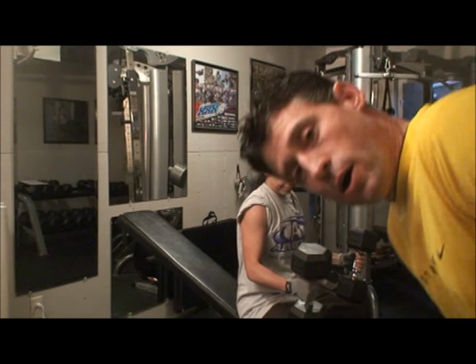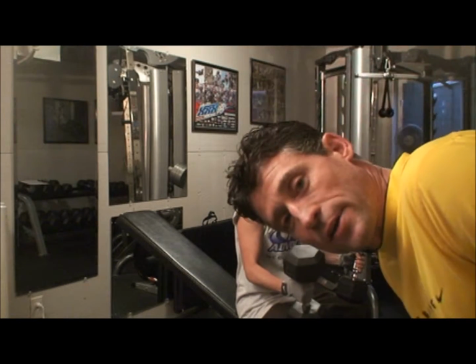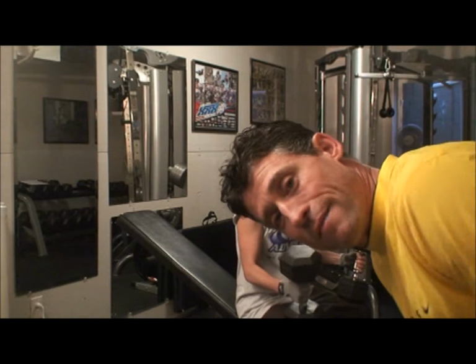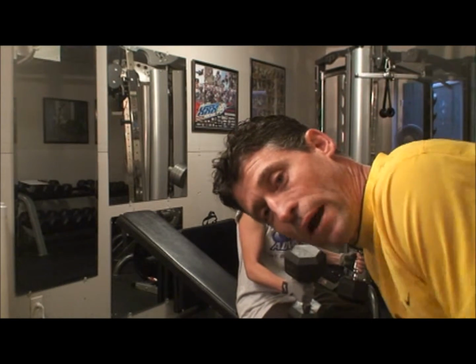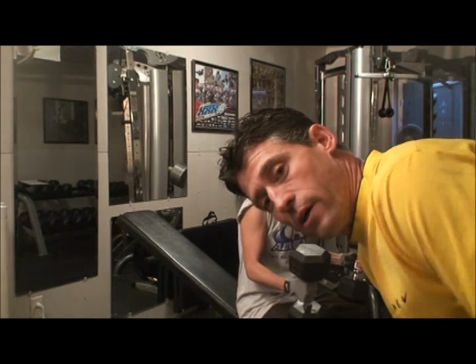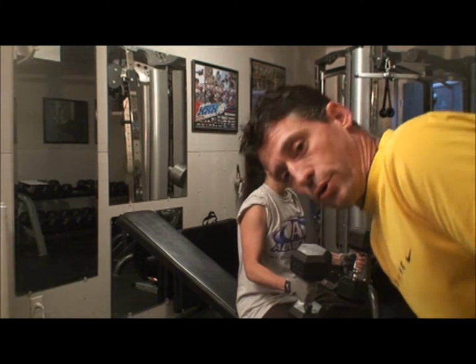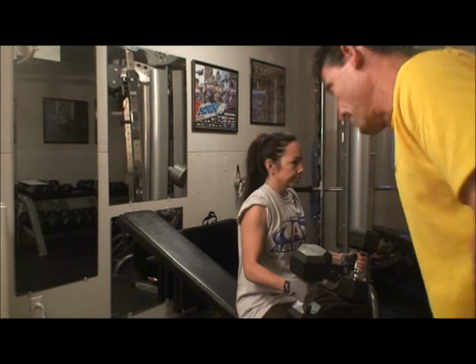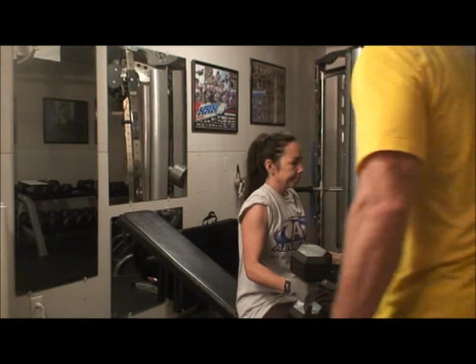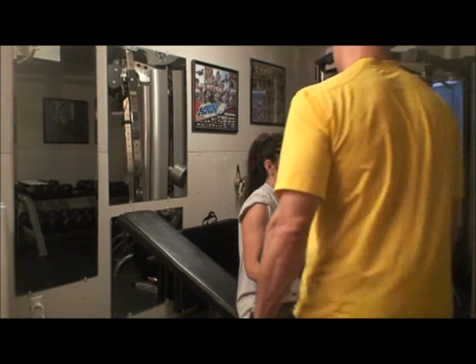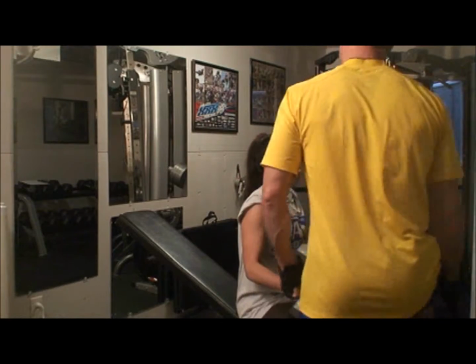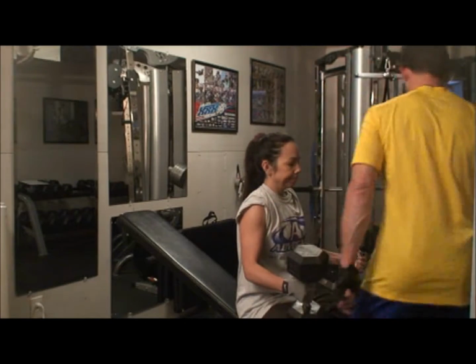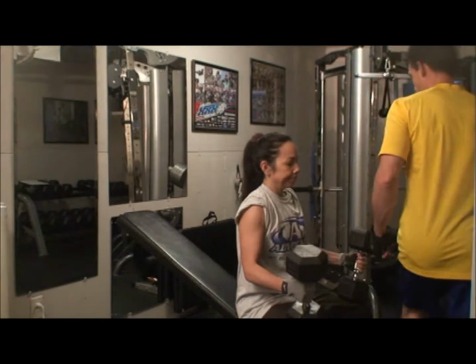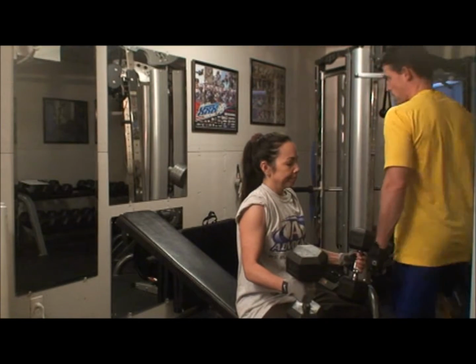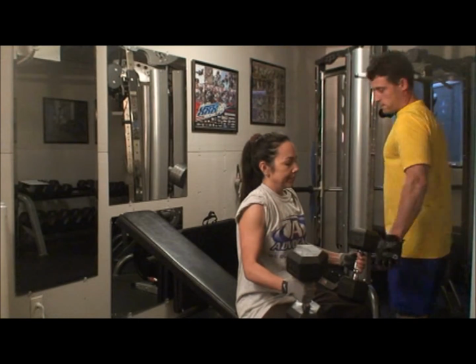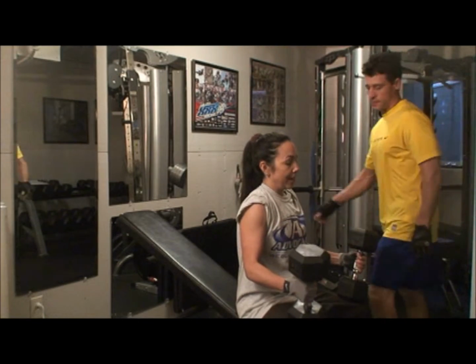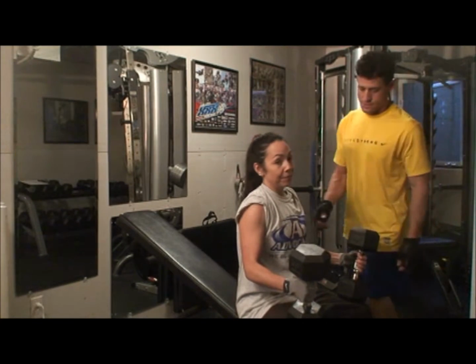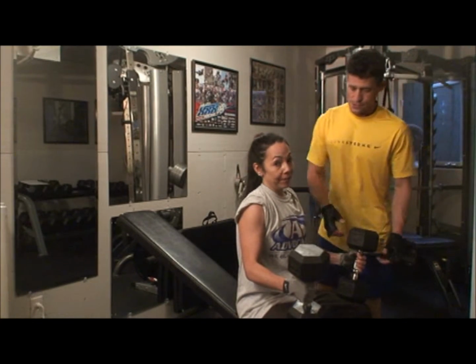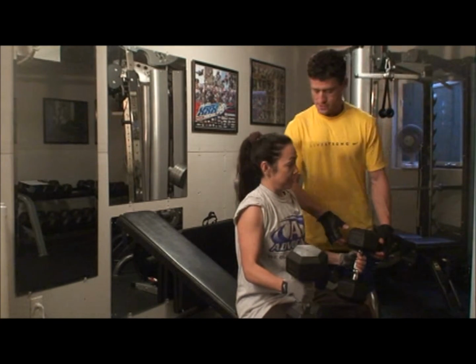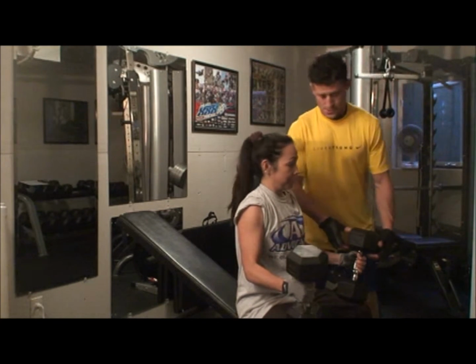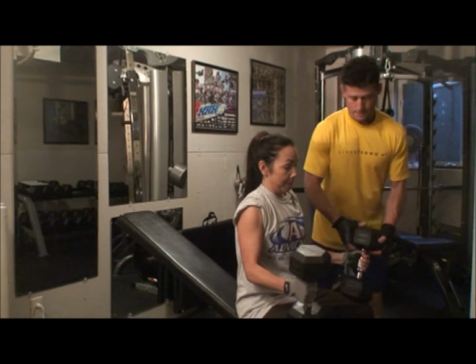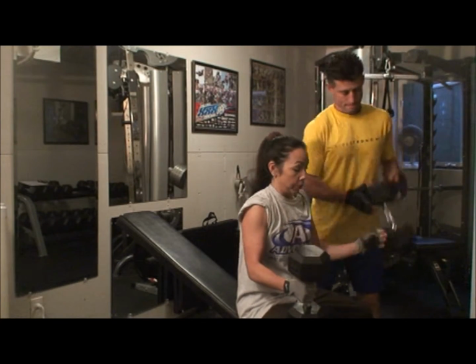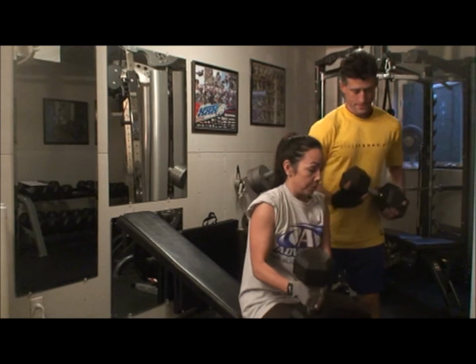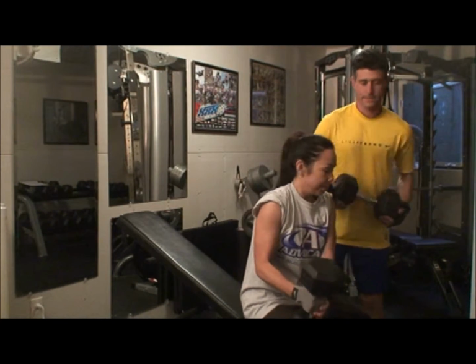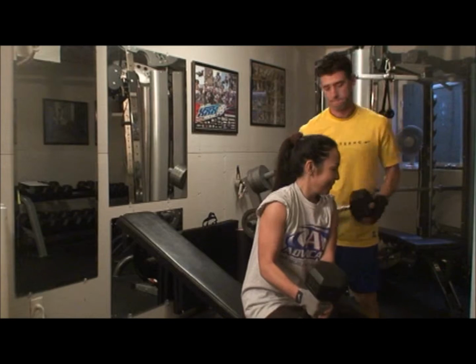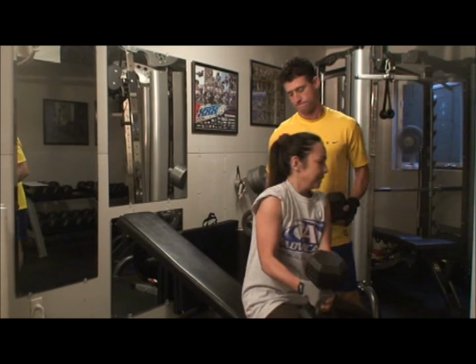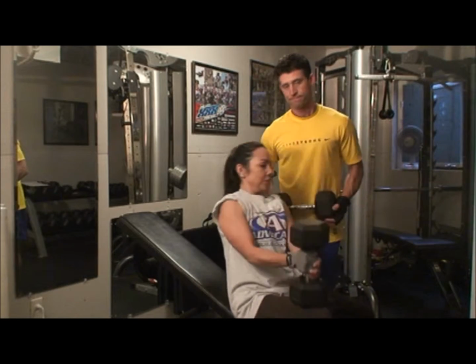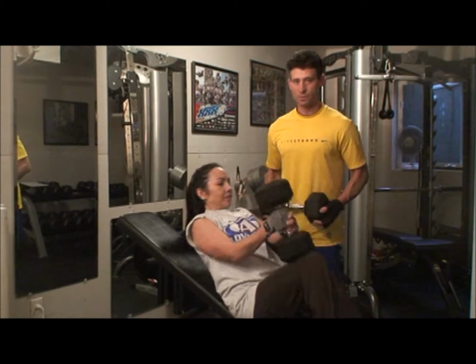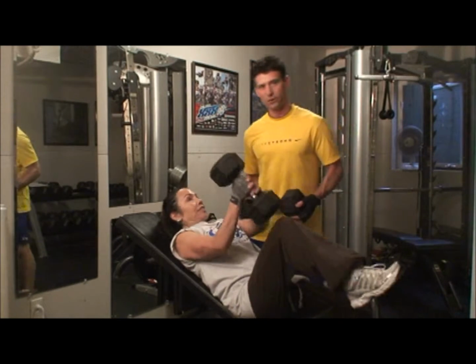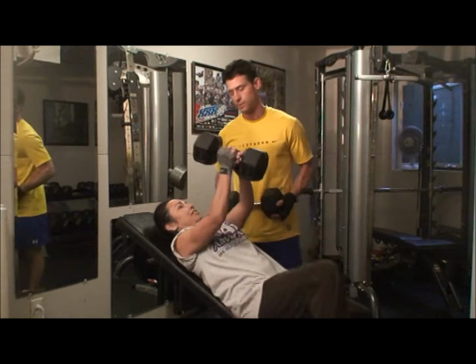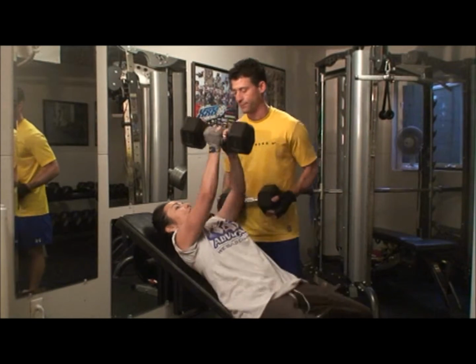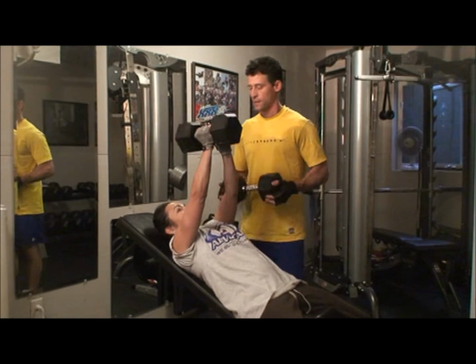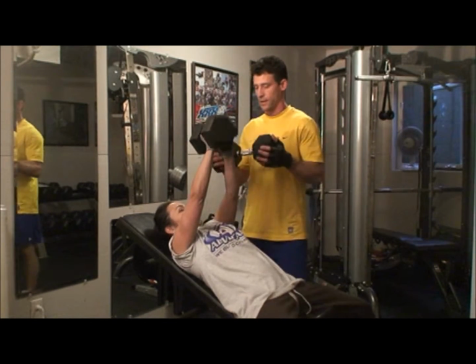All right, so now I'm going to have my wife do some. I take full advantage of him being my workout partner, and being a trainer helps.